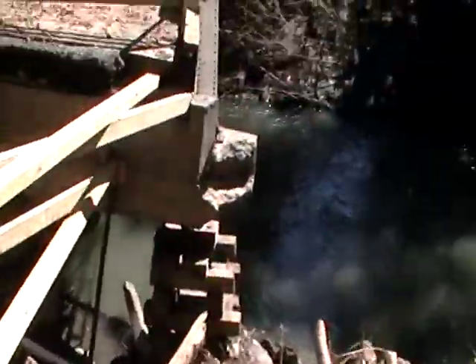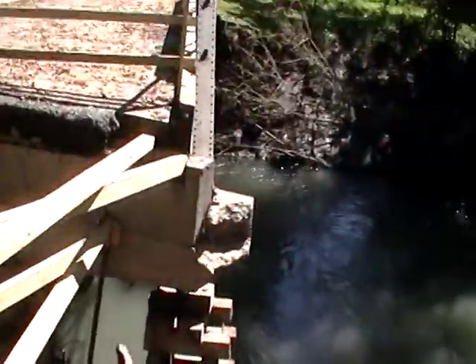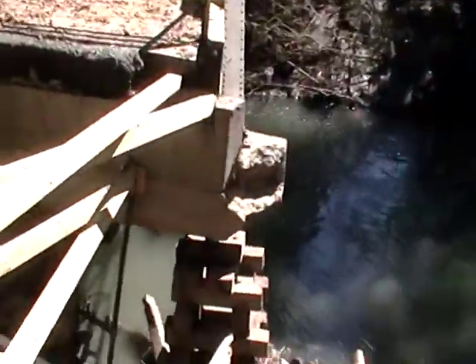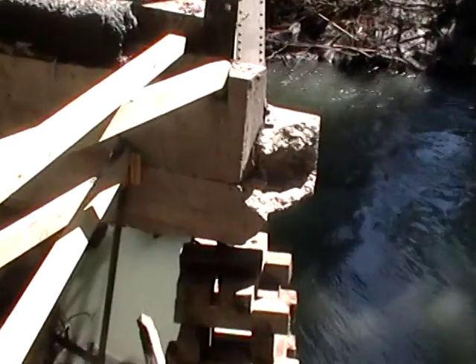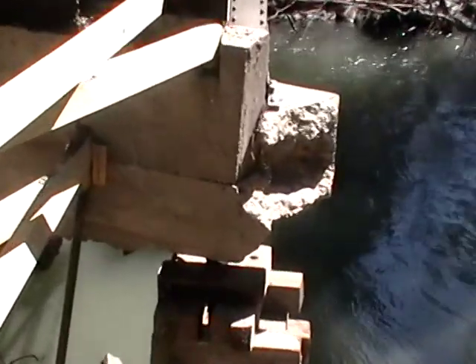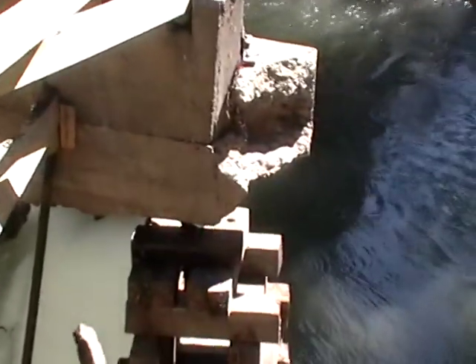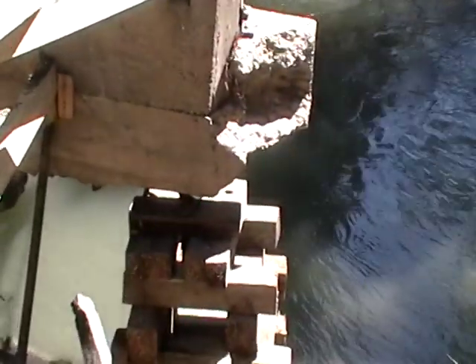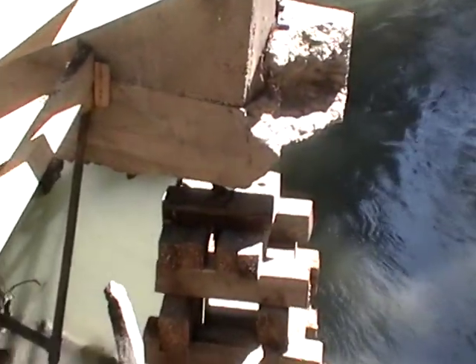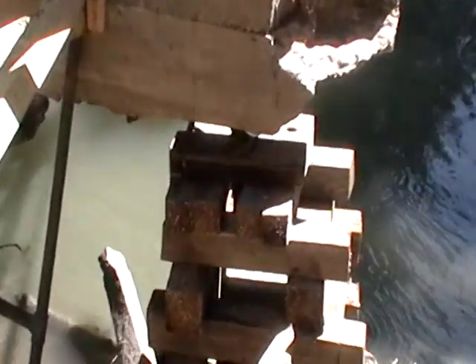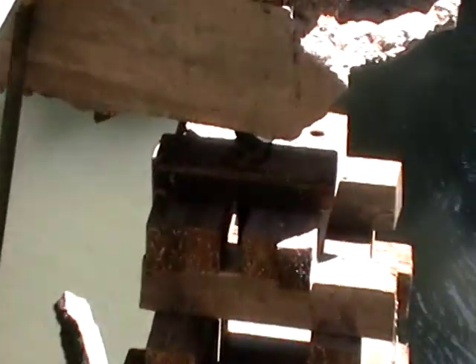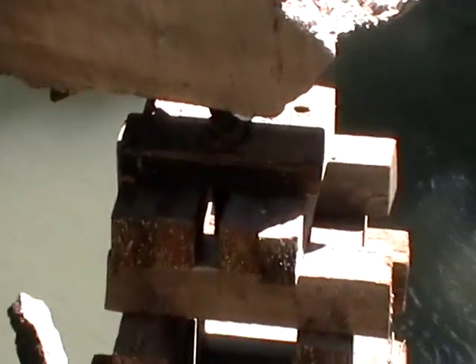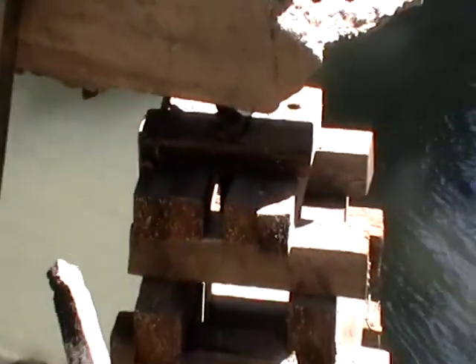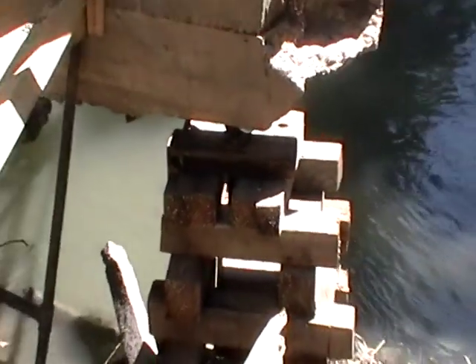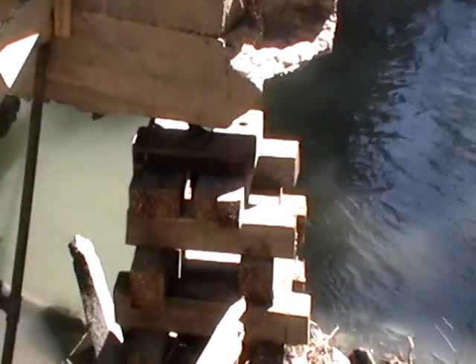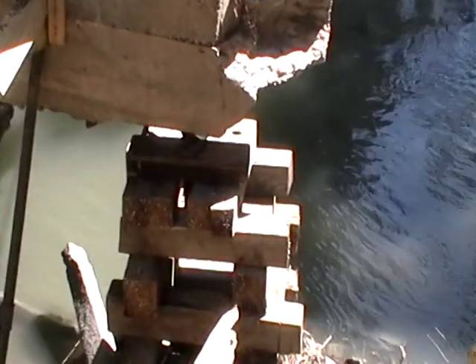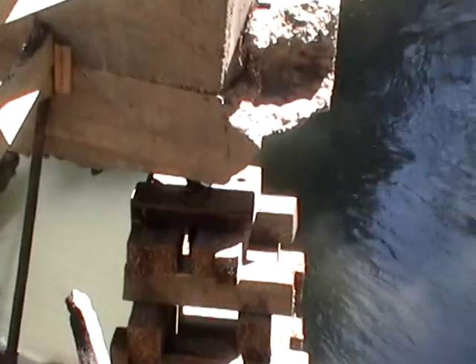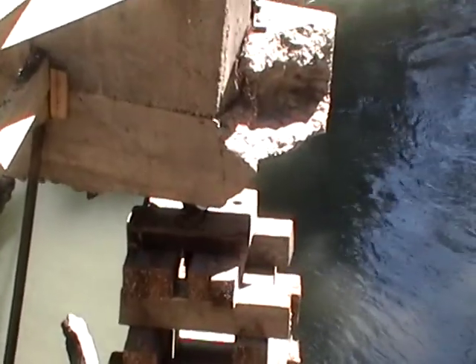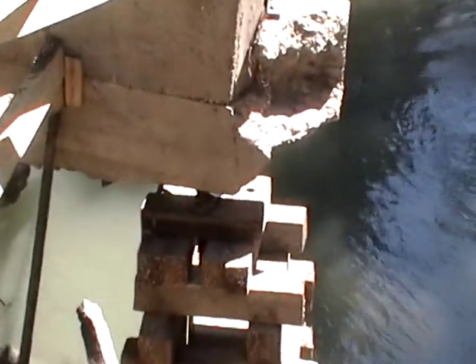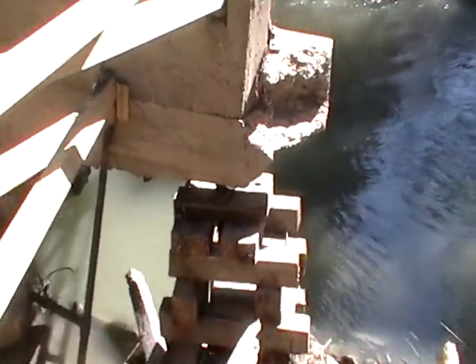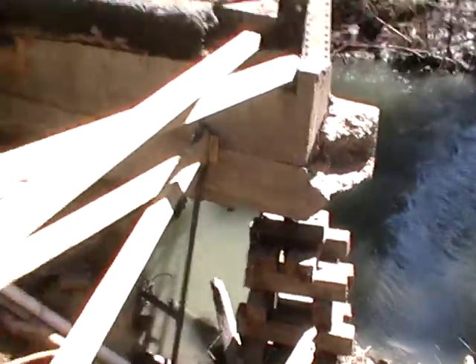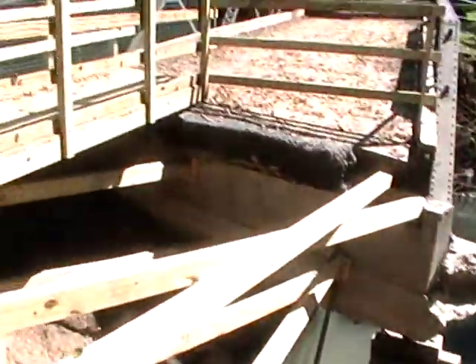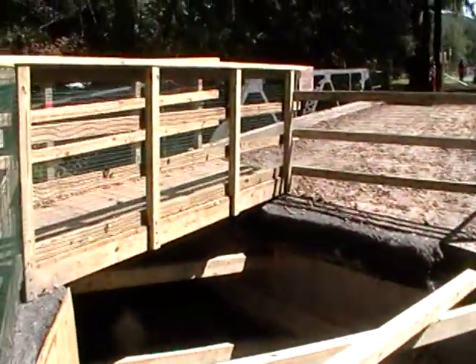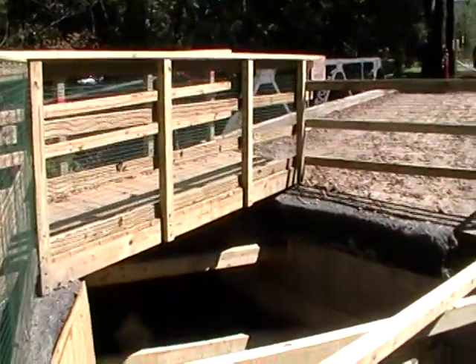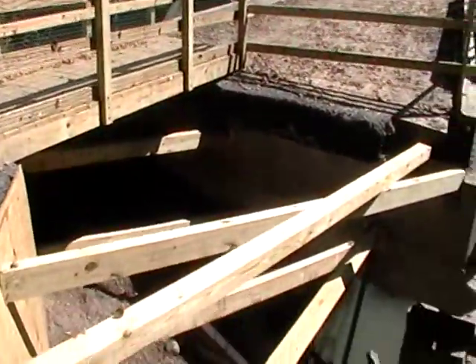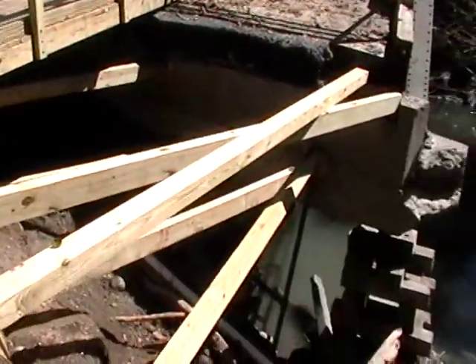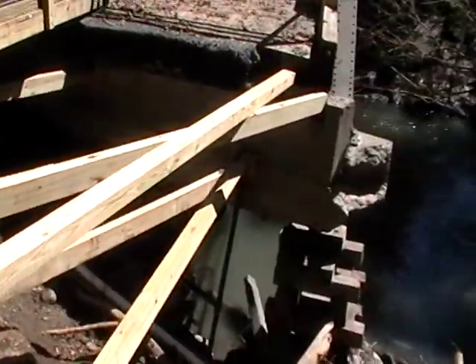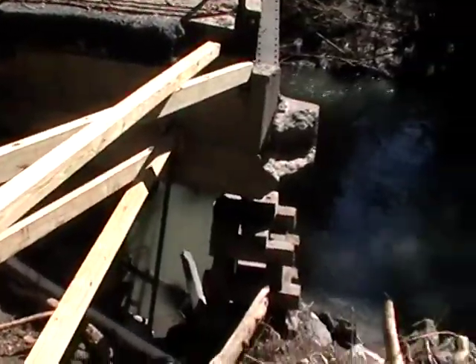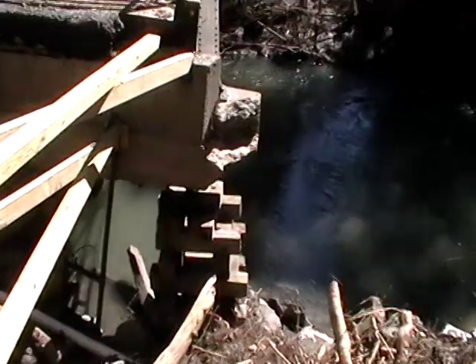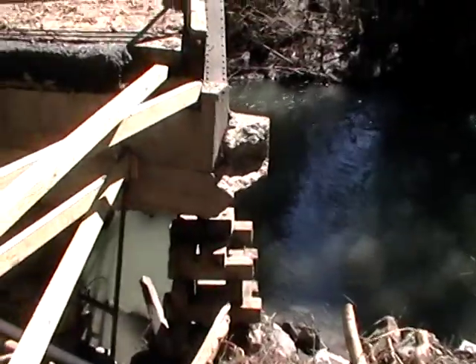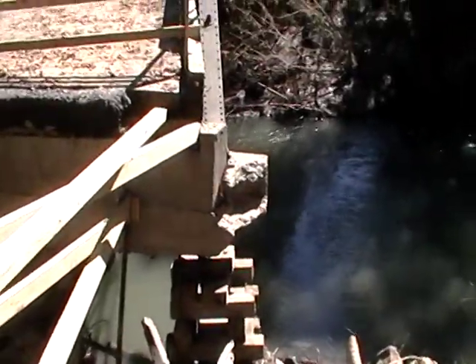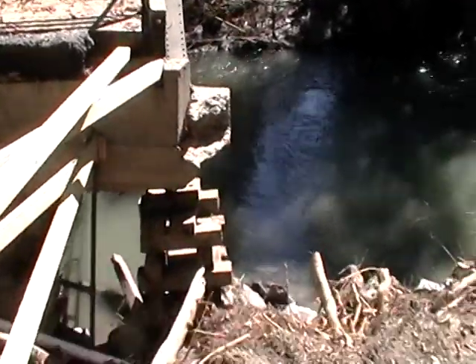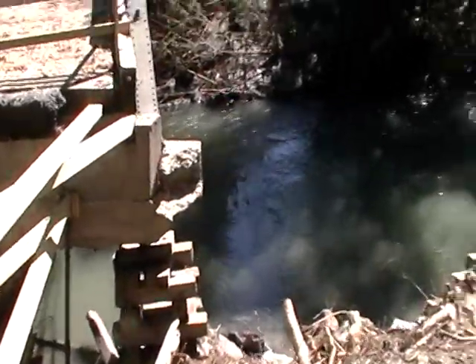Look at that — that's what you use to hold up houses when you're lifting them, where they stack them like that. That obviously just got put in there by the flood.